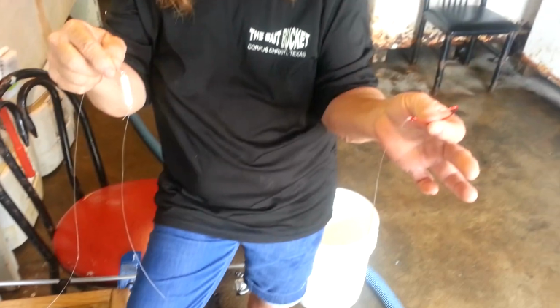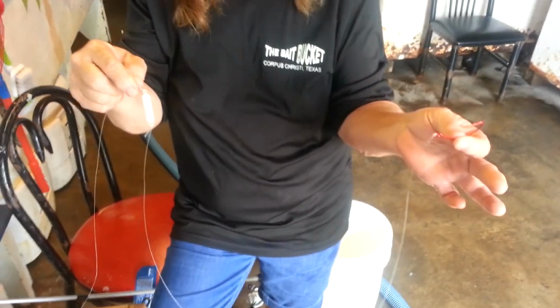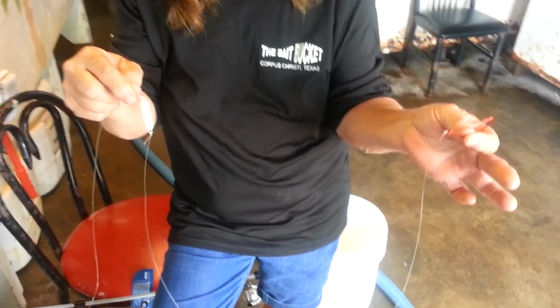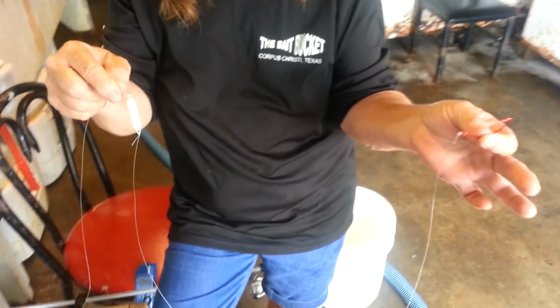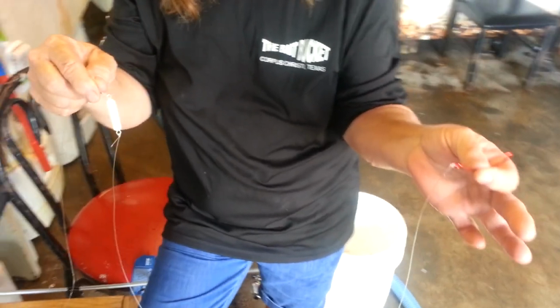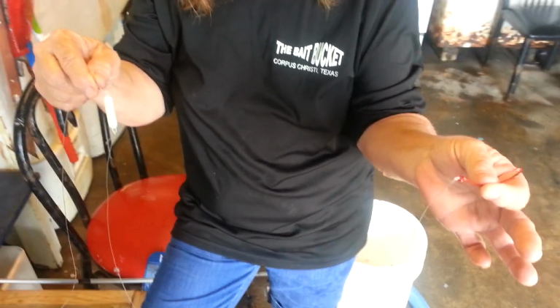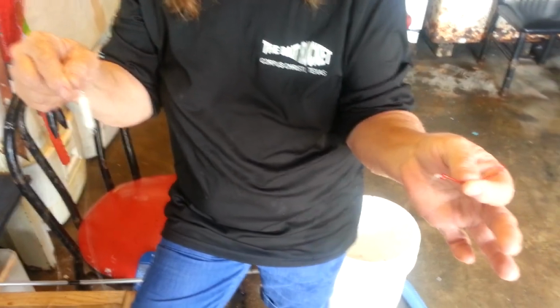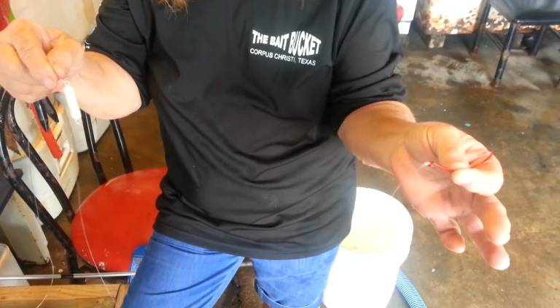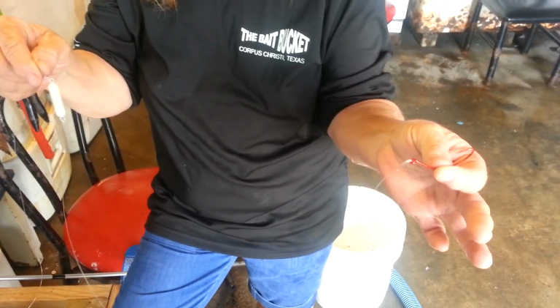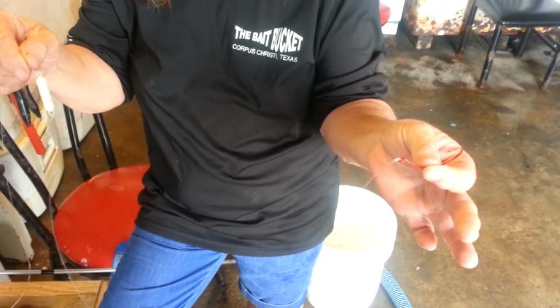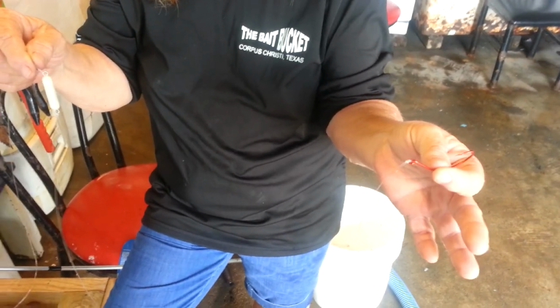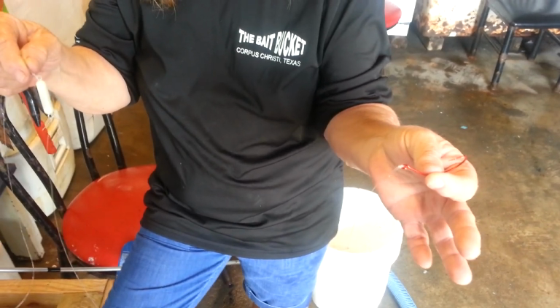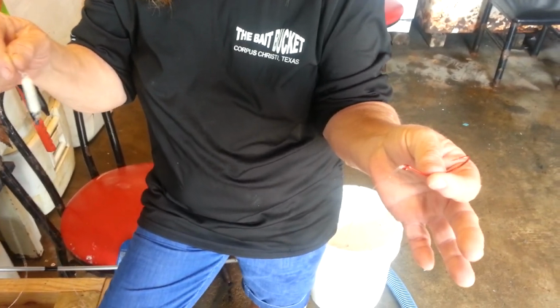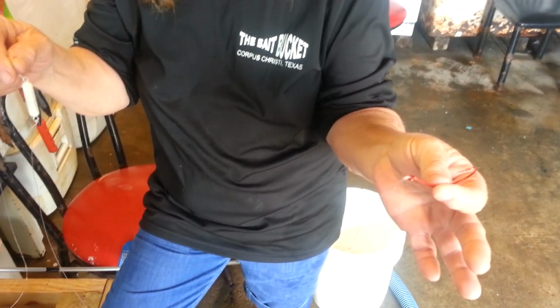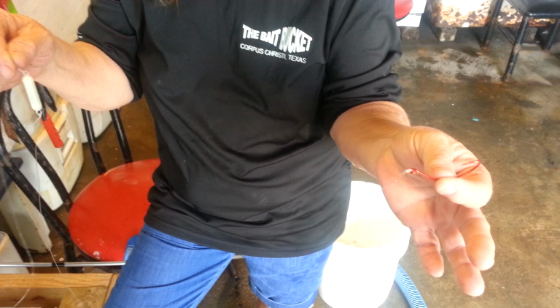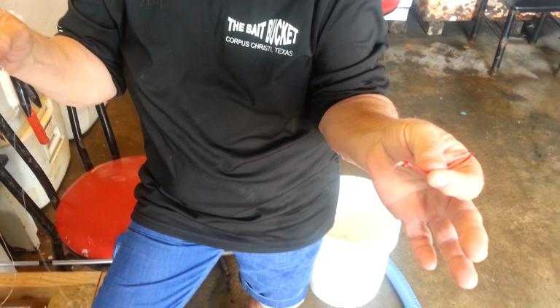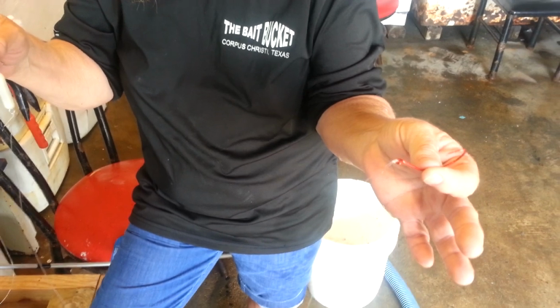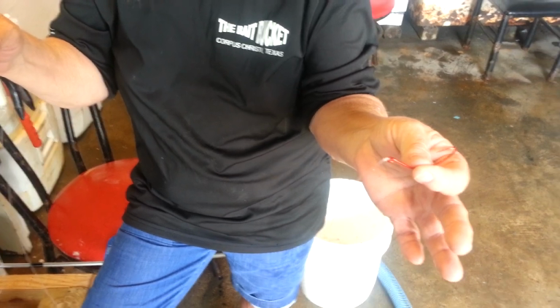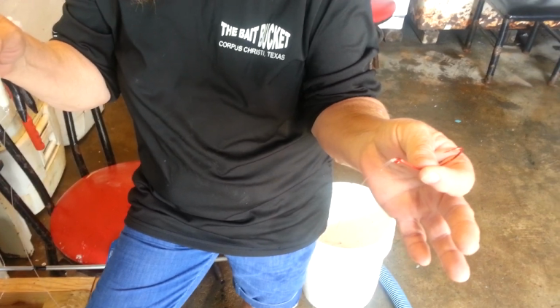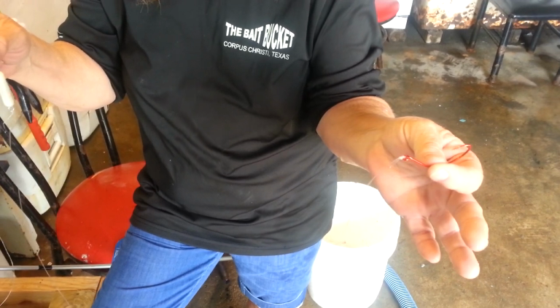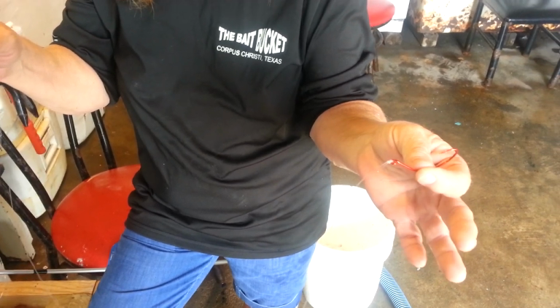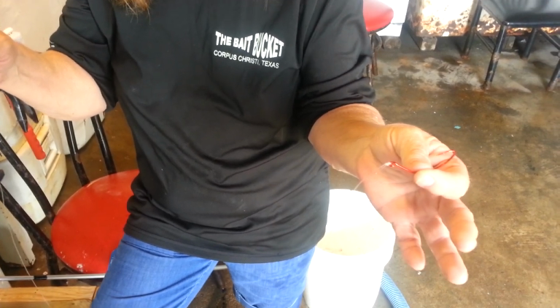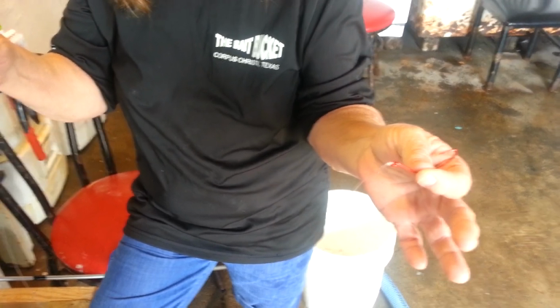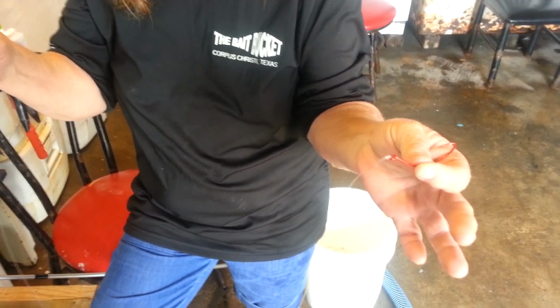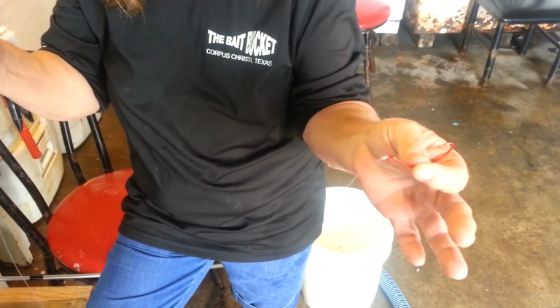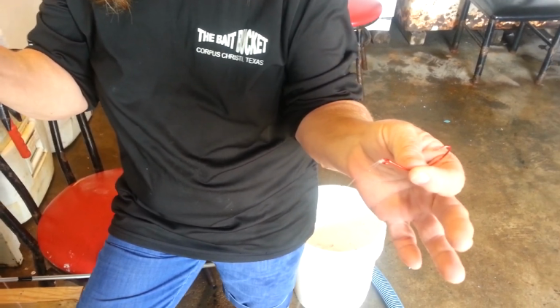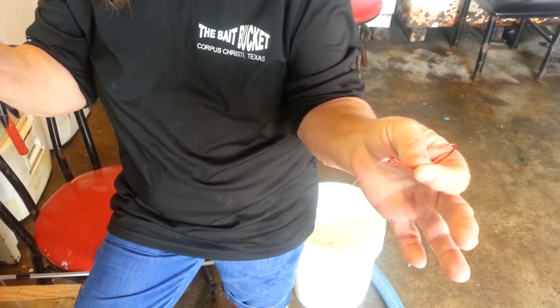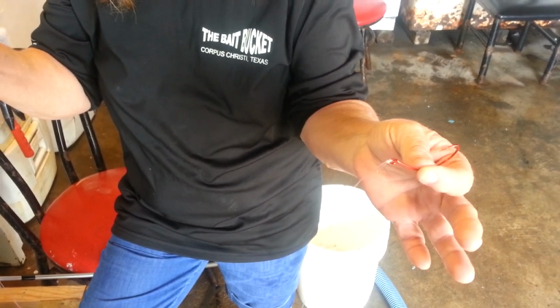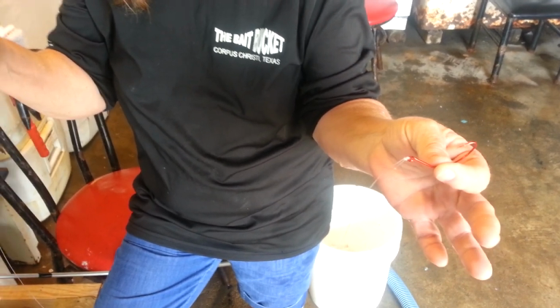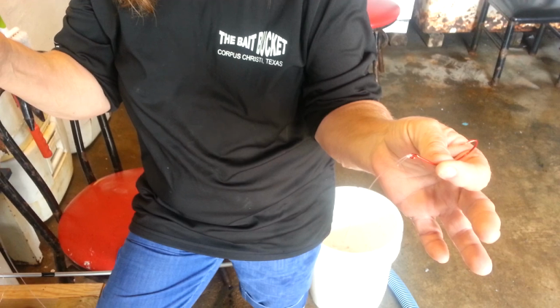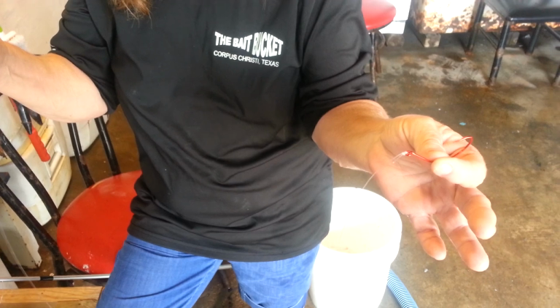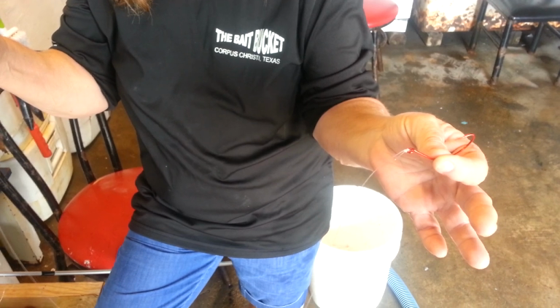Hey everybody, this is Jamie at the Bait Bucket and today we're going to show you how to hook some live croaker, so you can go out and fish with croaker. It's that time of year.